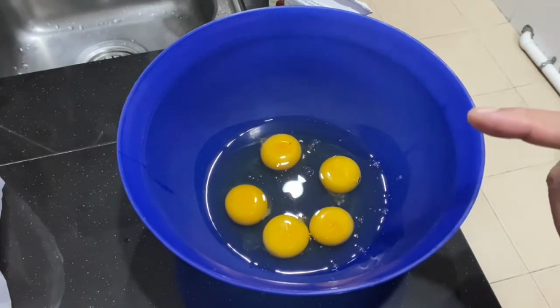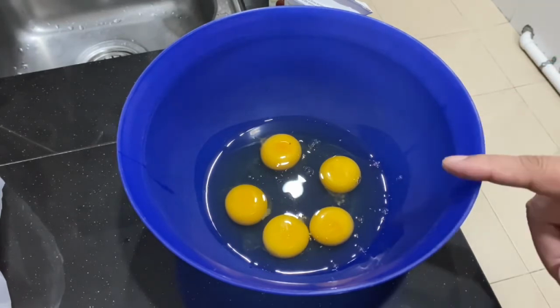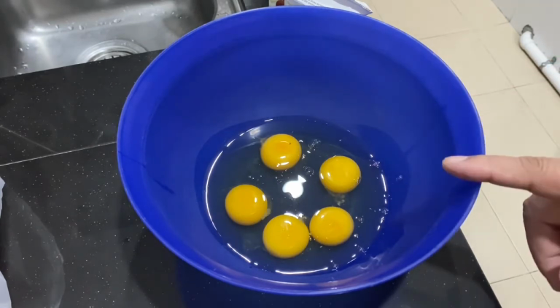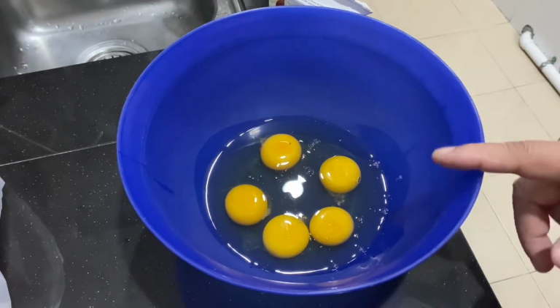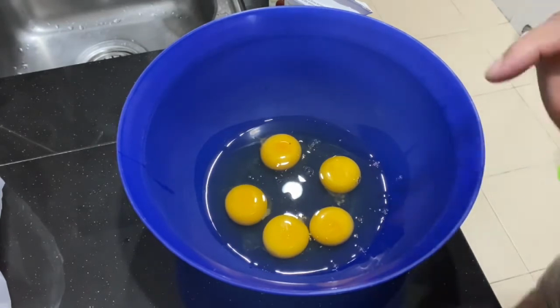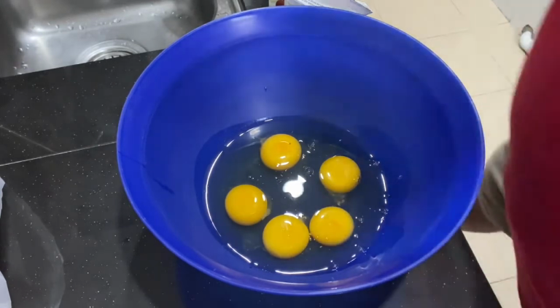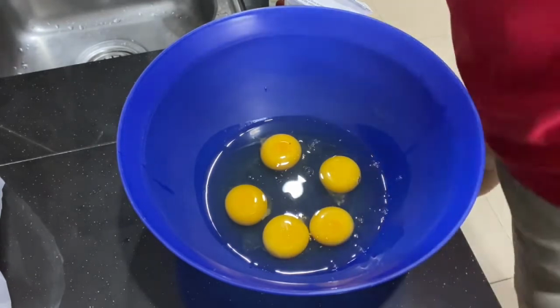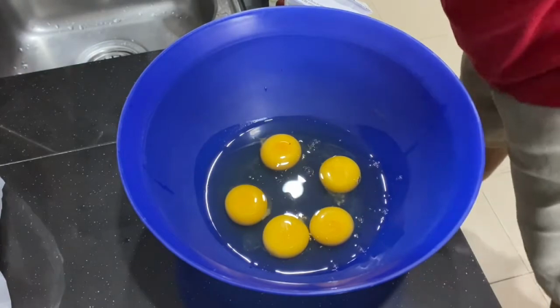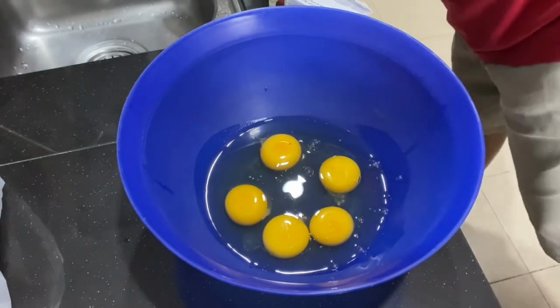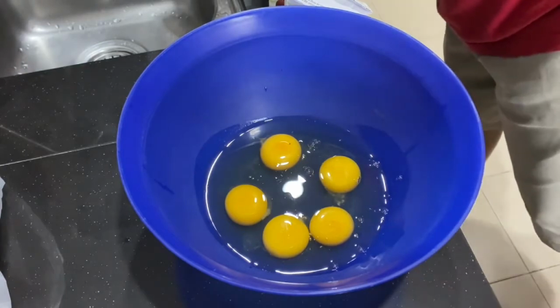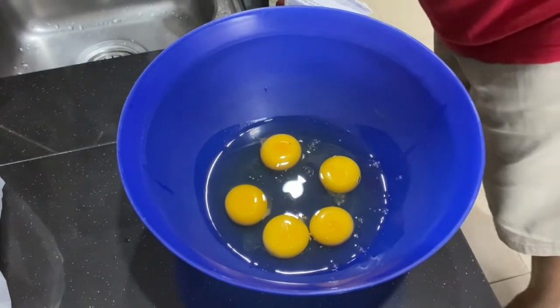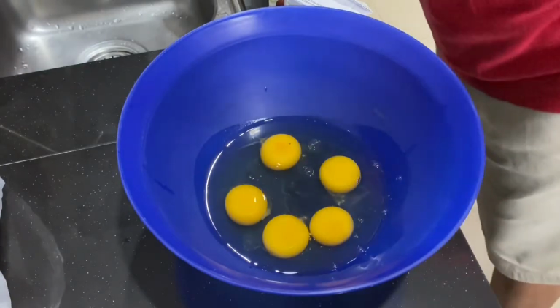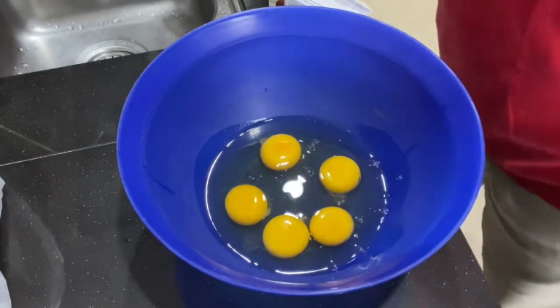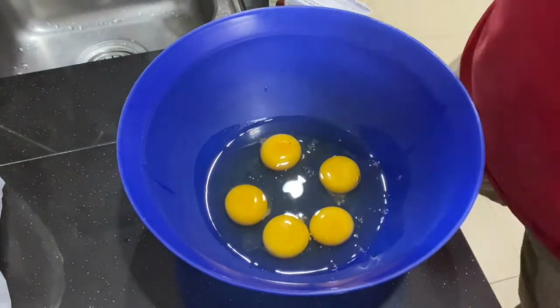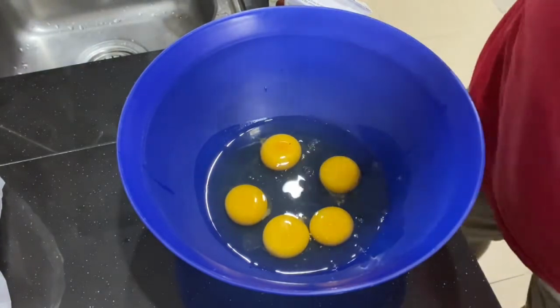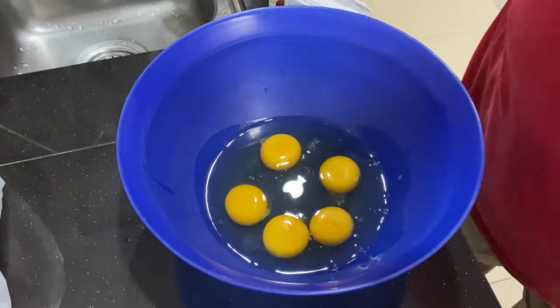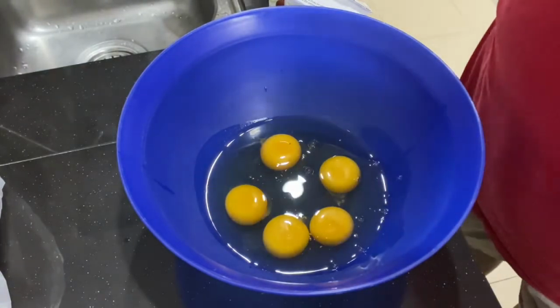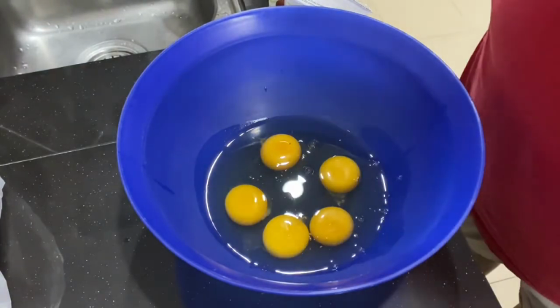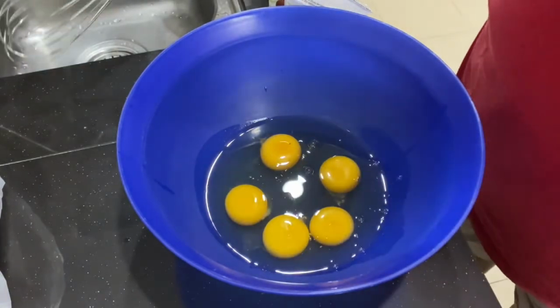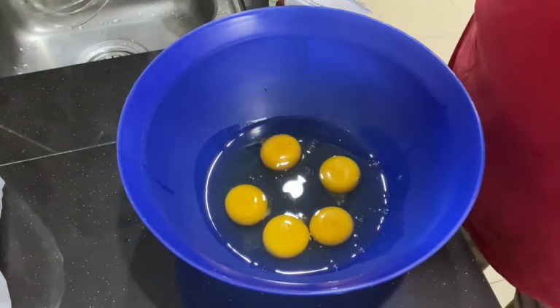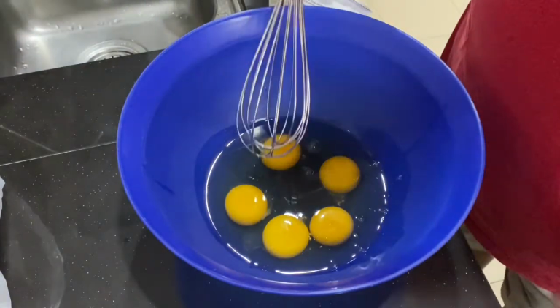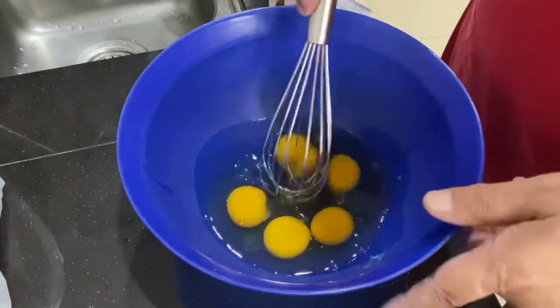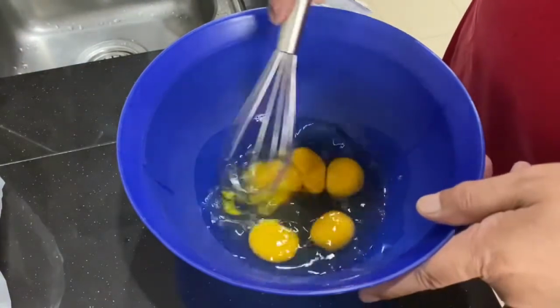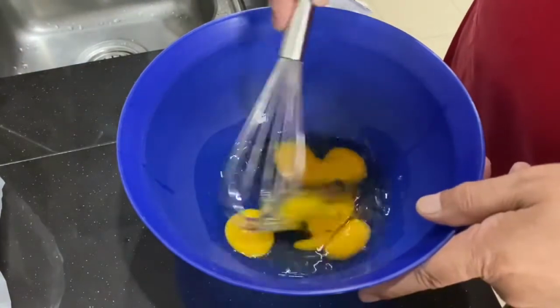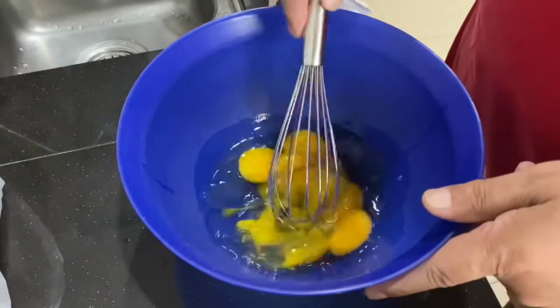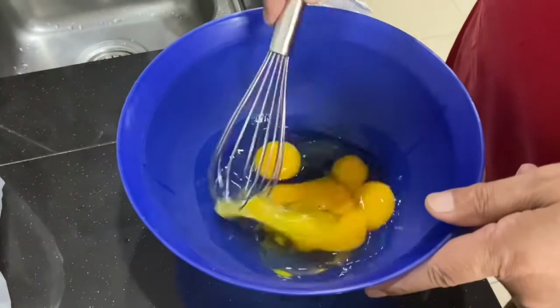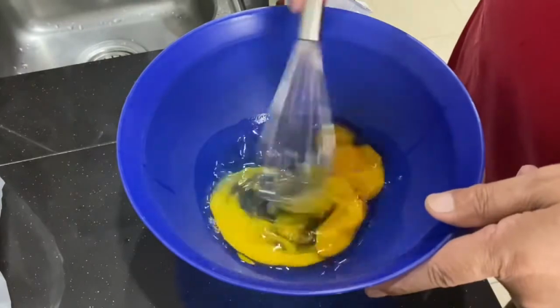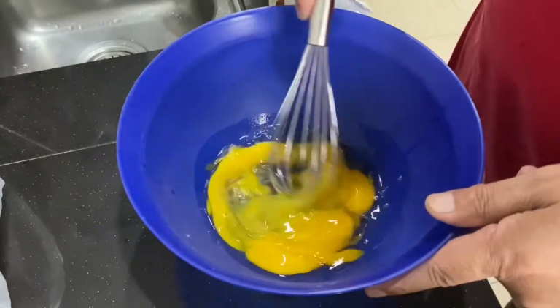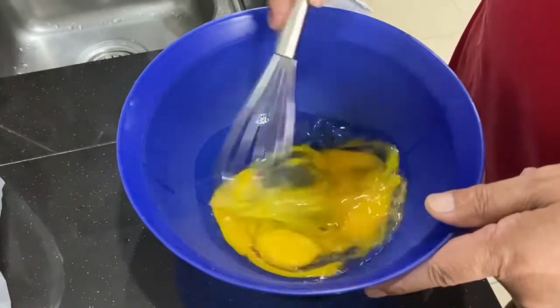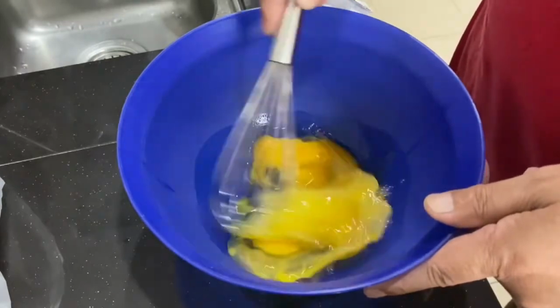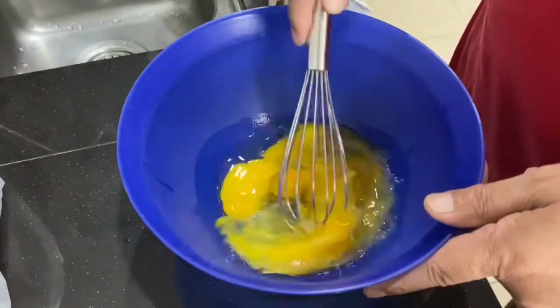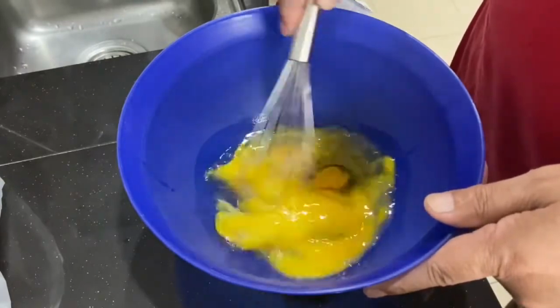Here are 5 eggs. So to these 5 eggs, first you just whisk them up.